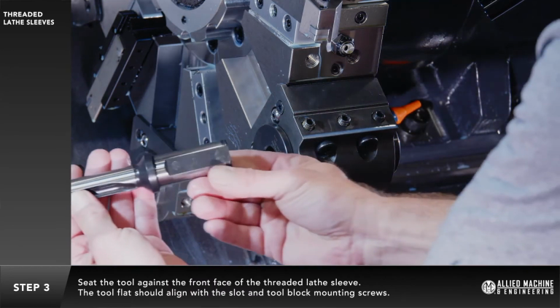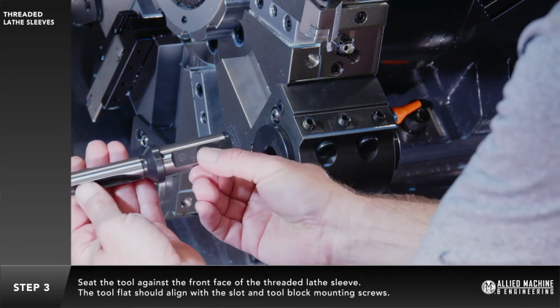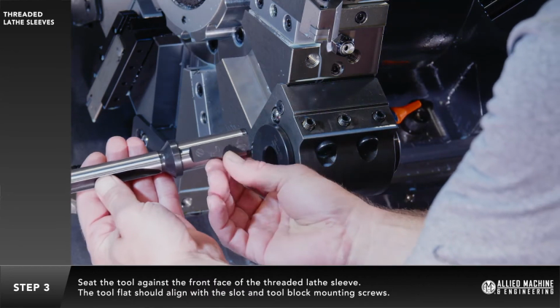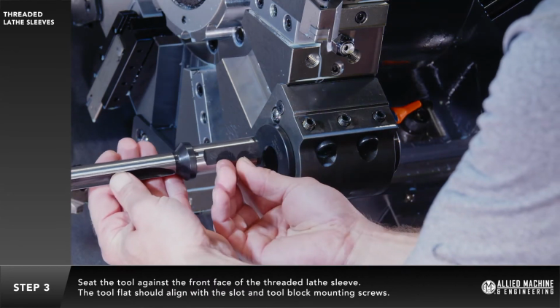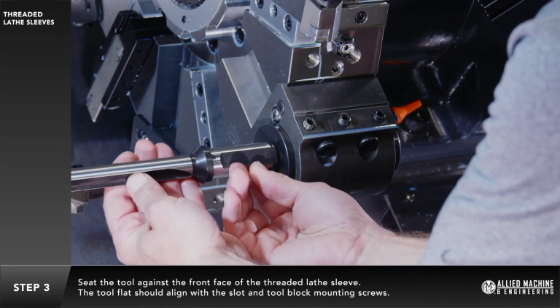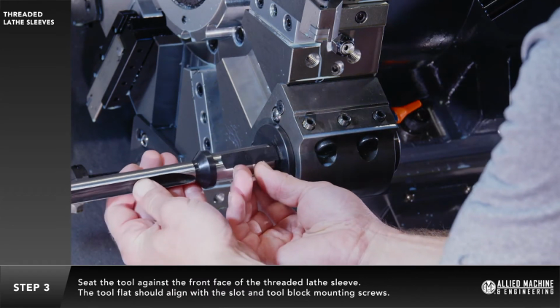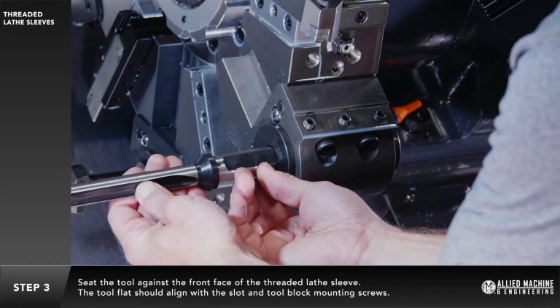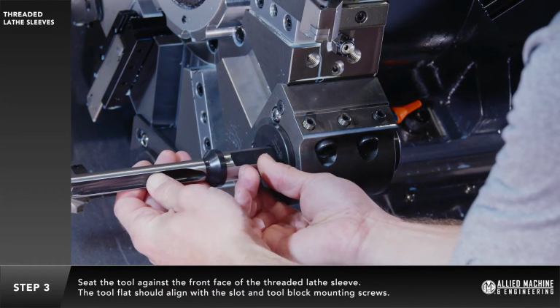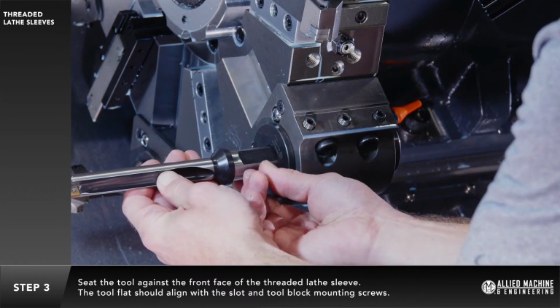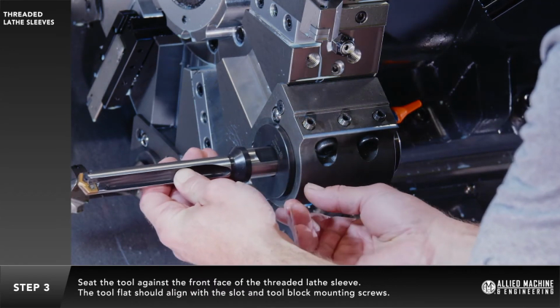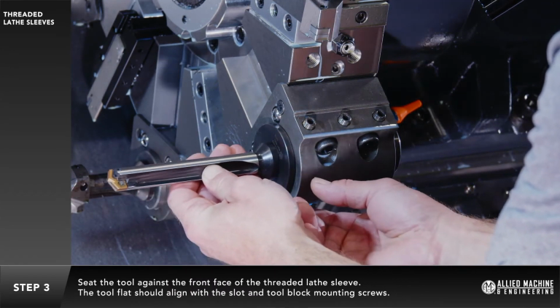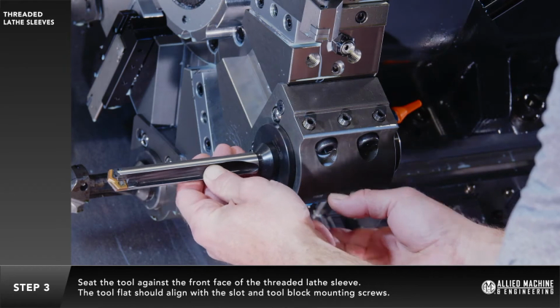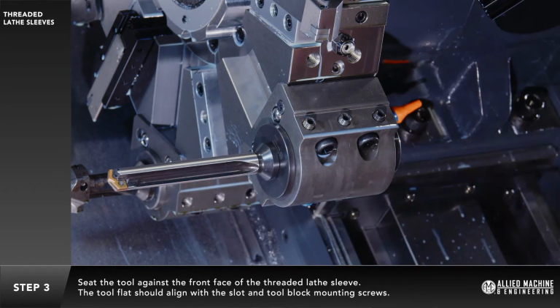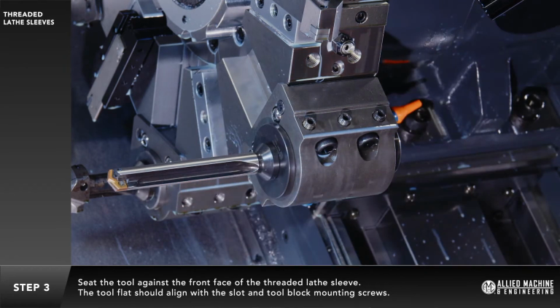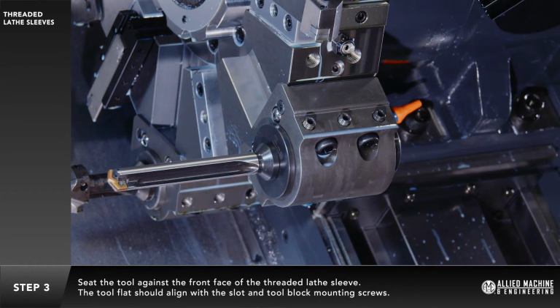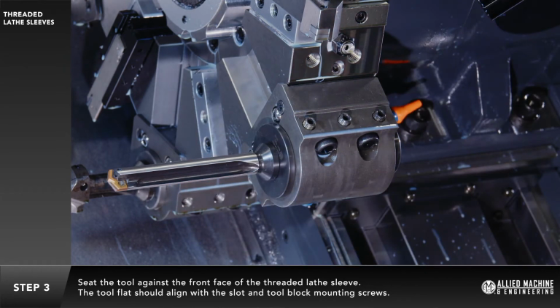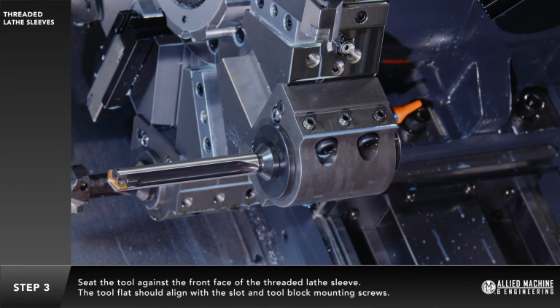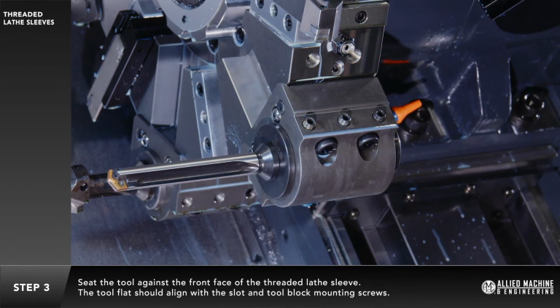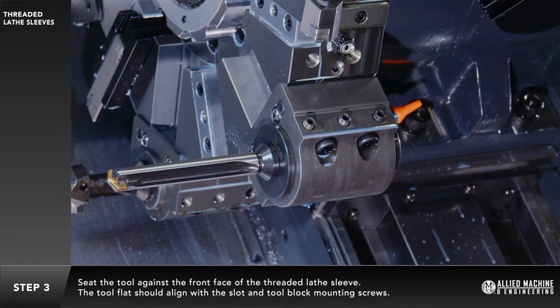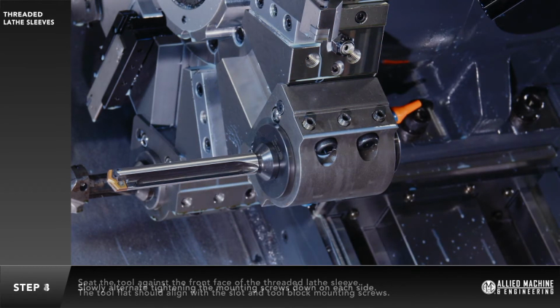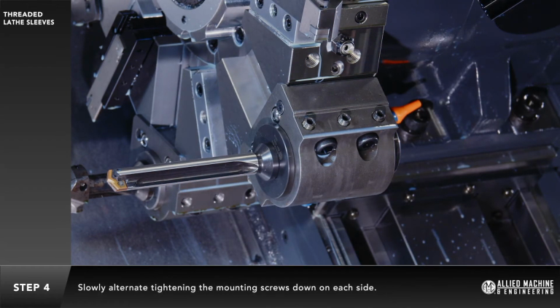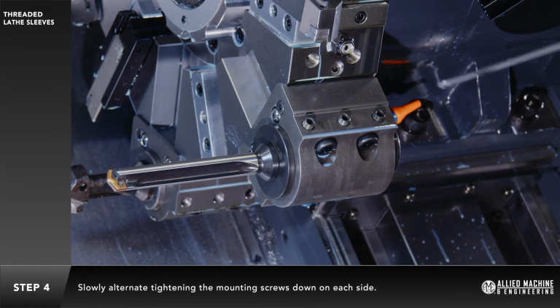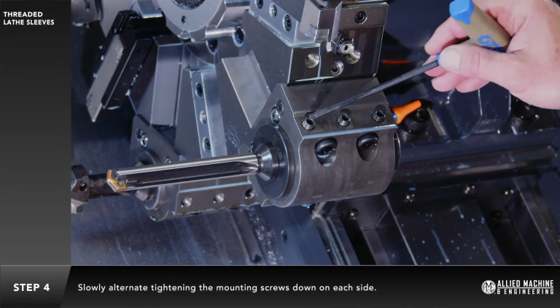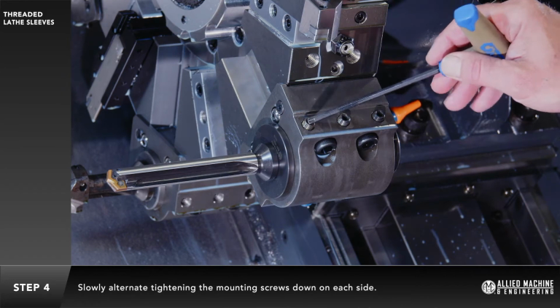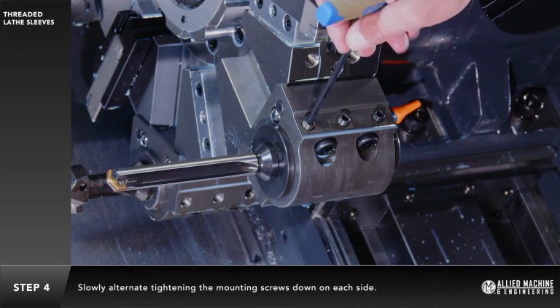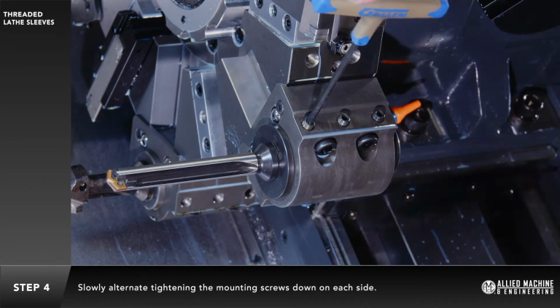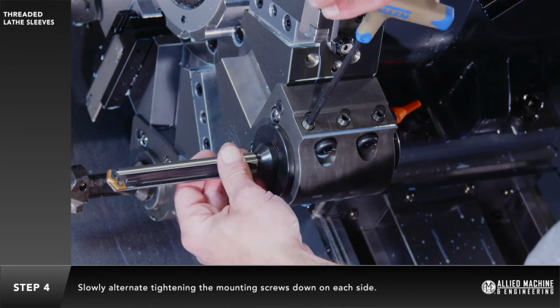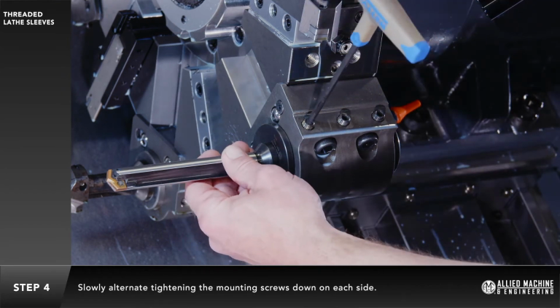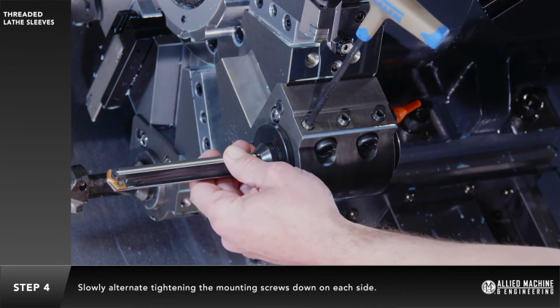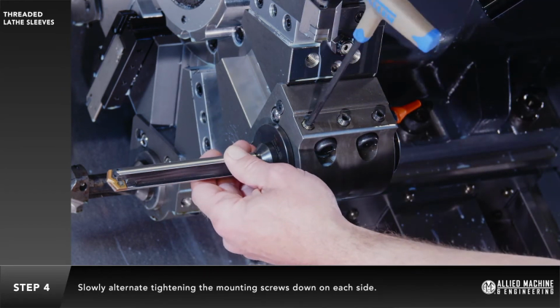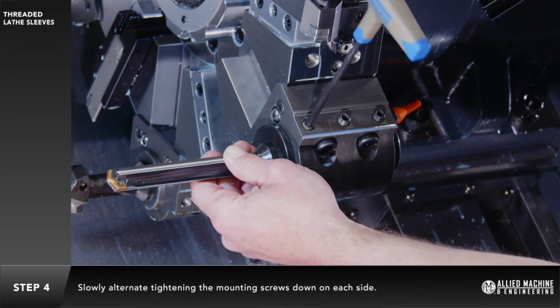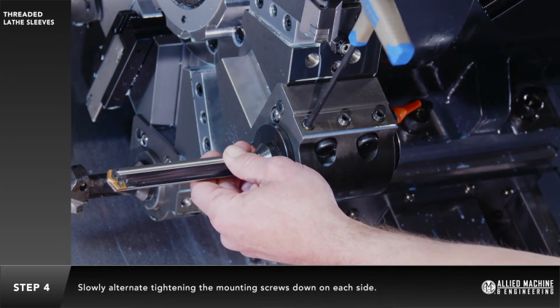Seat the tool against the front face of the threaded lathe sleeve. The tool flat should align with the slot and tool block mounting screws. Slowly alternate tightening the mounting screws down on each side.